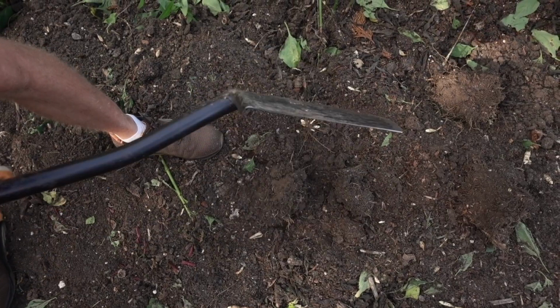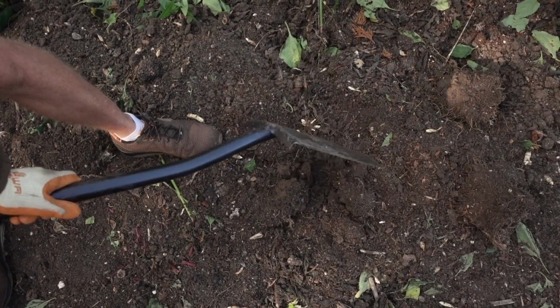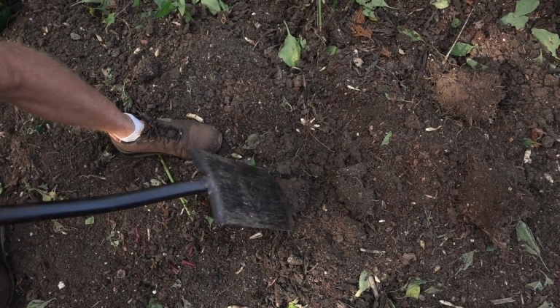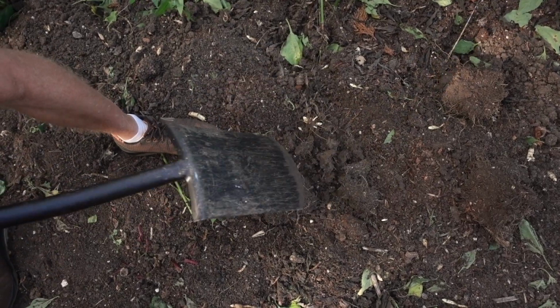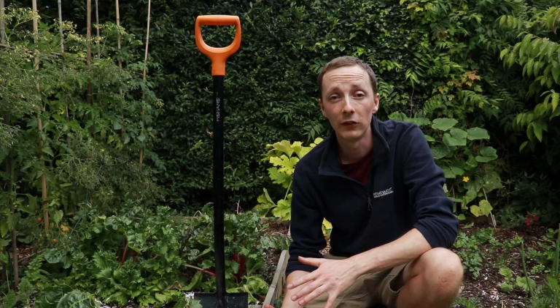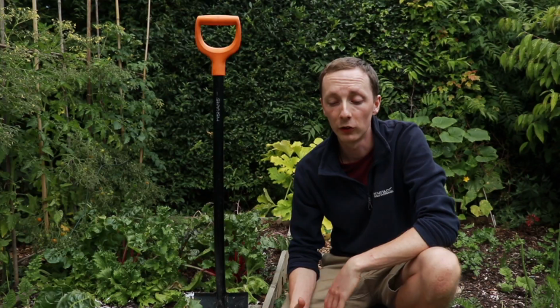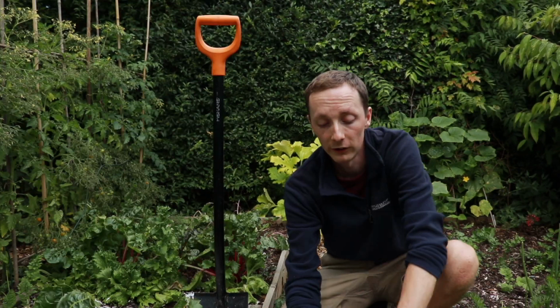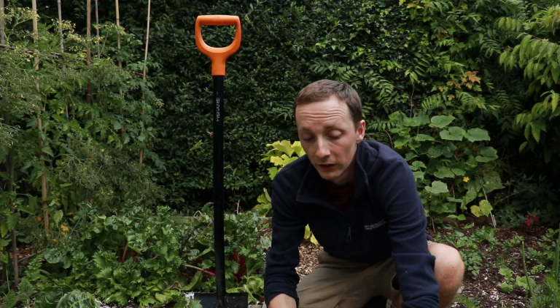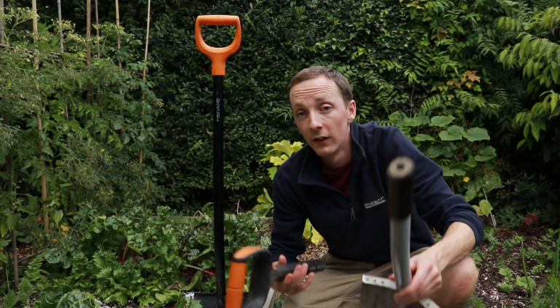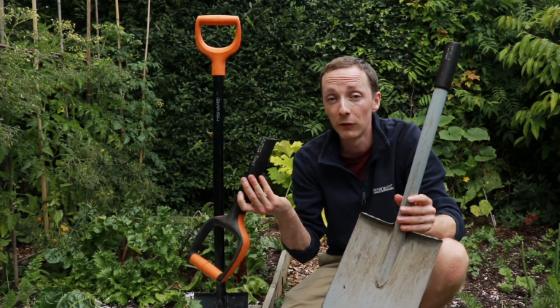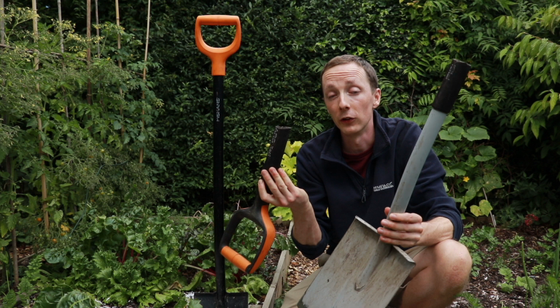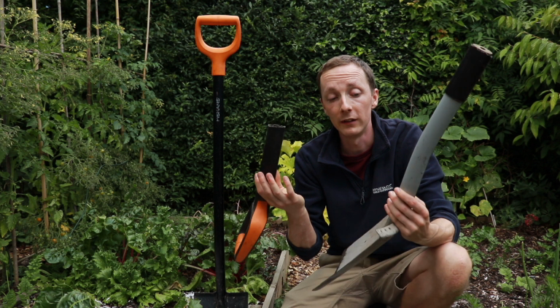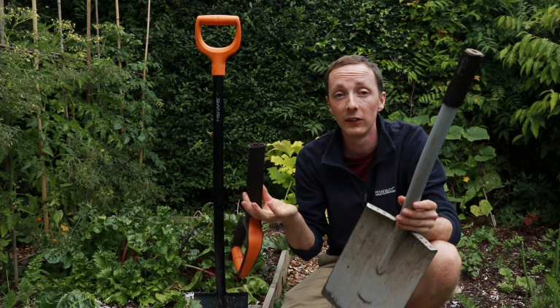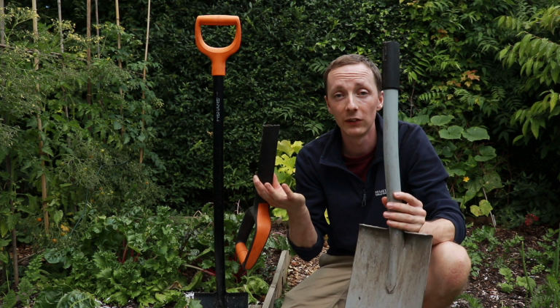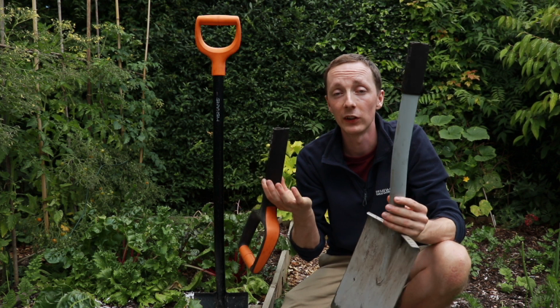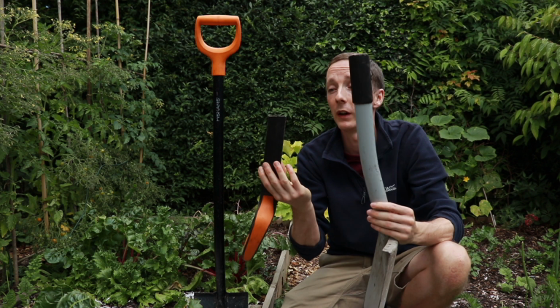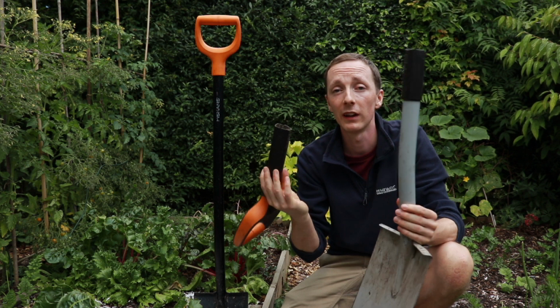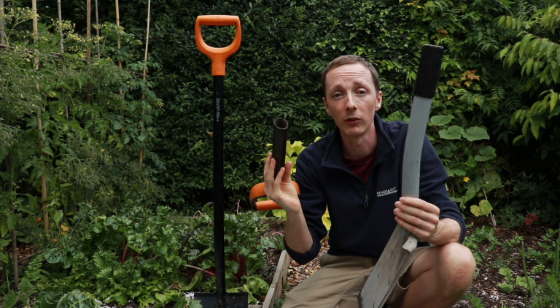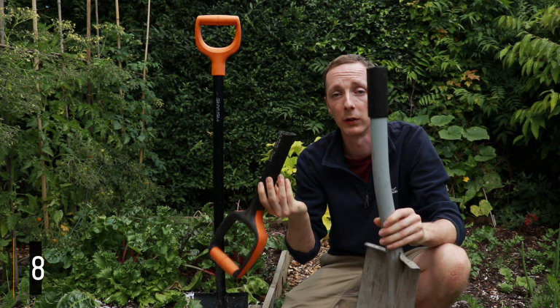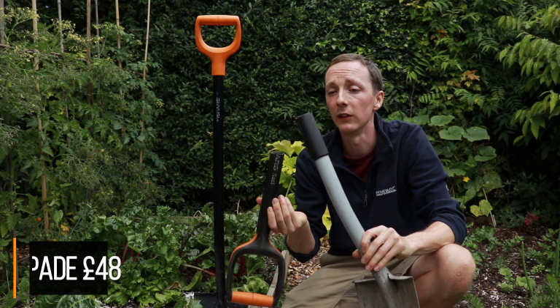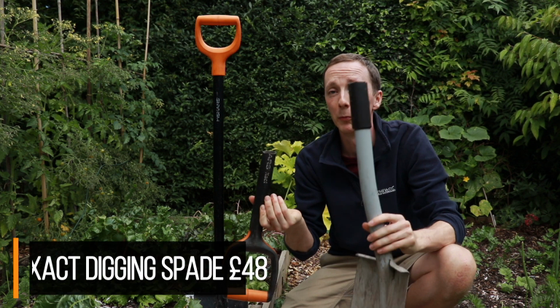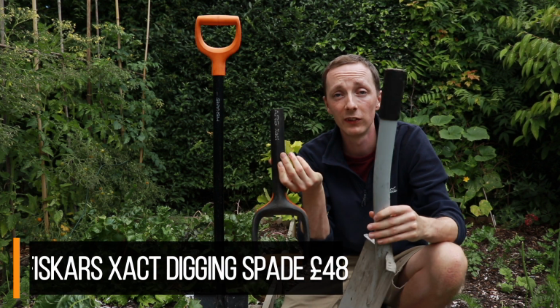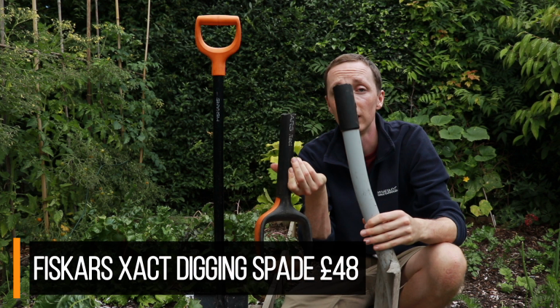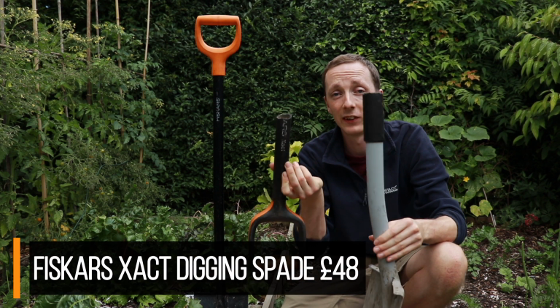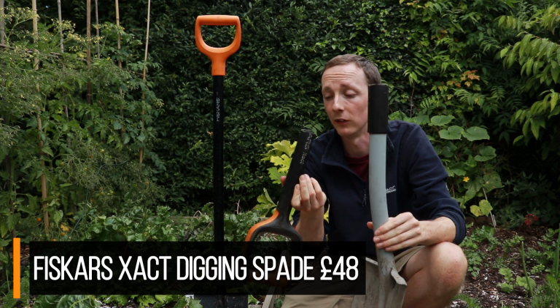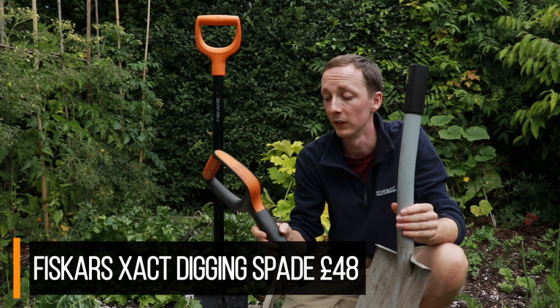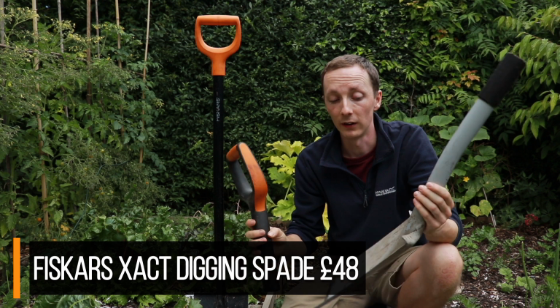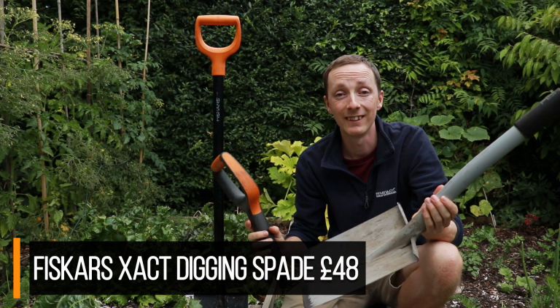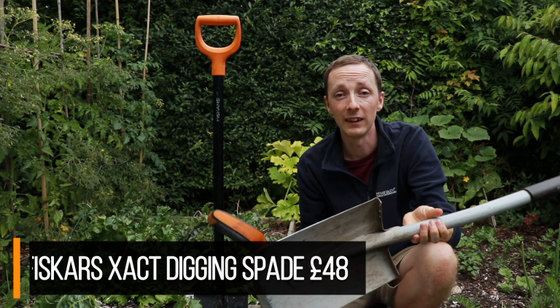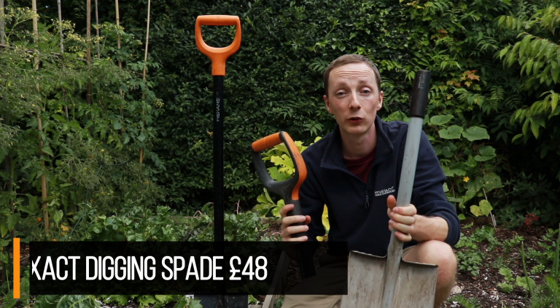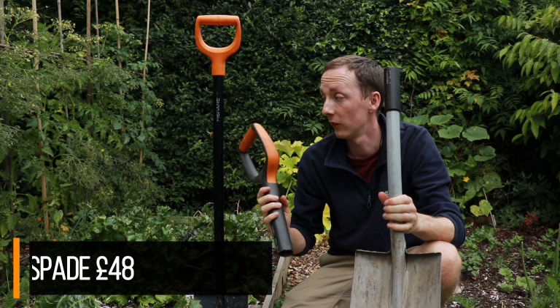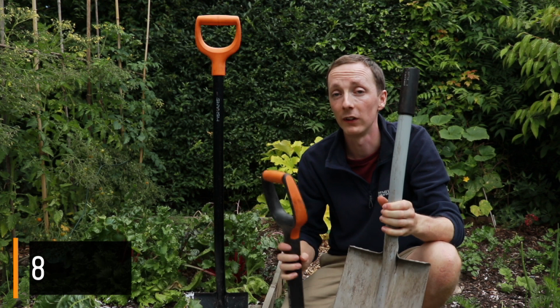The build quality of this is all the more impressive when you compare it to another Fiskars spade — the Fiskars Ergo spade. We had this for a couple of years but as you can see it snapped, and this thing is twice the price.